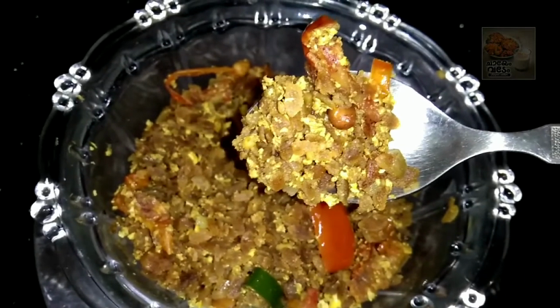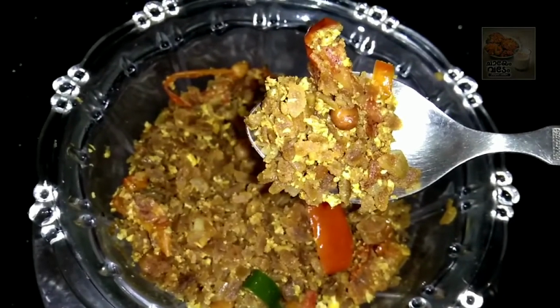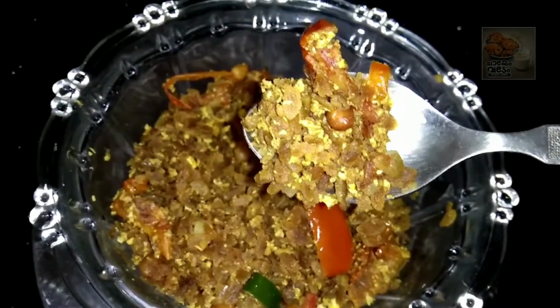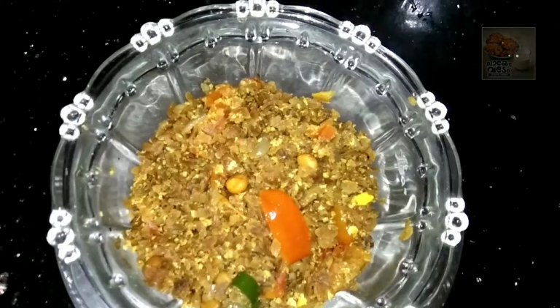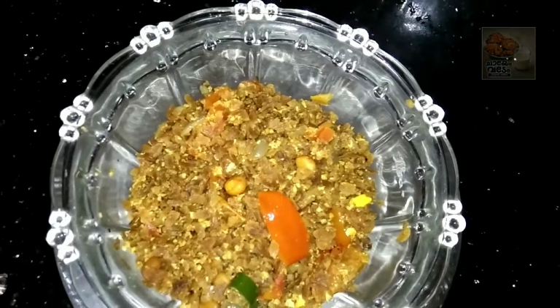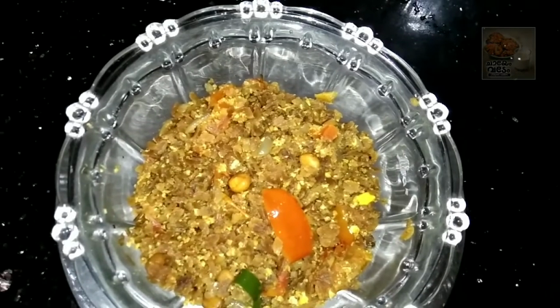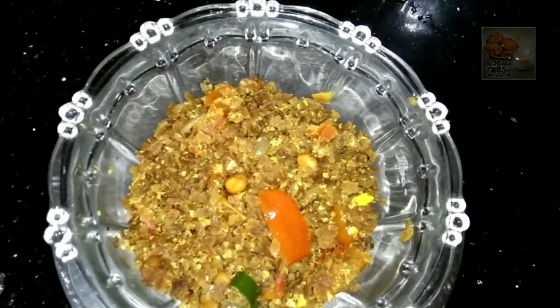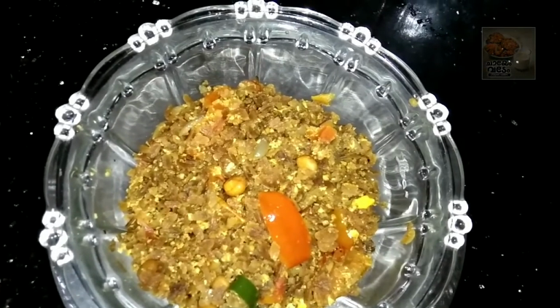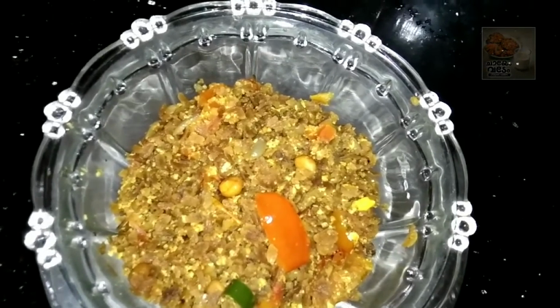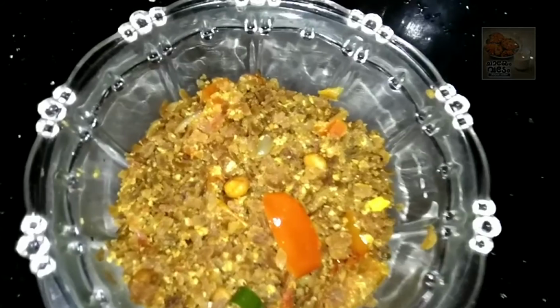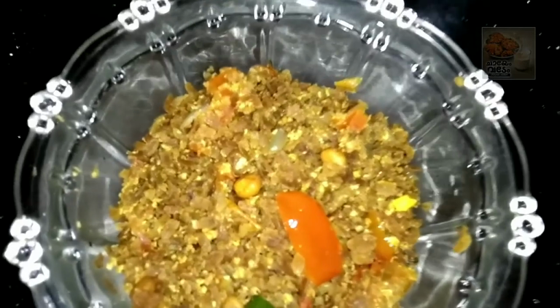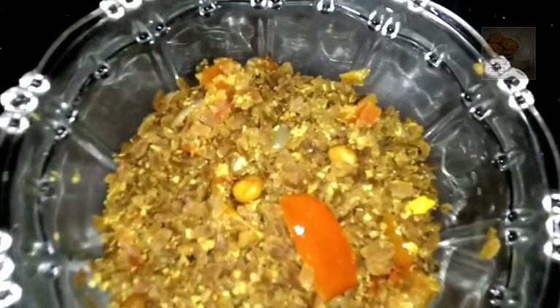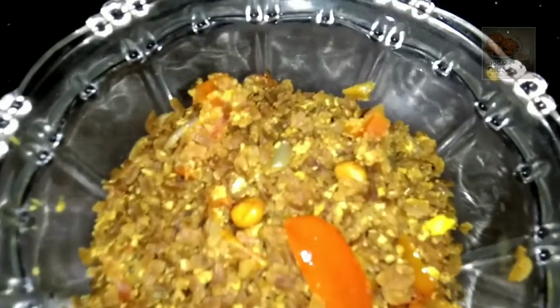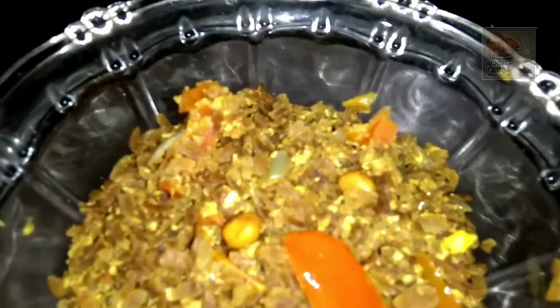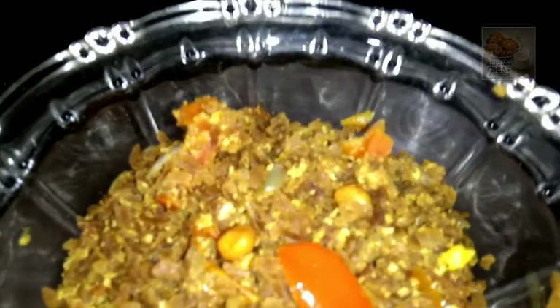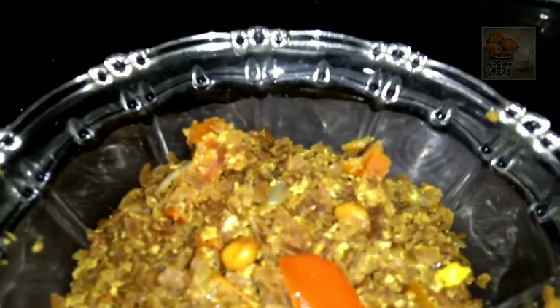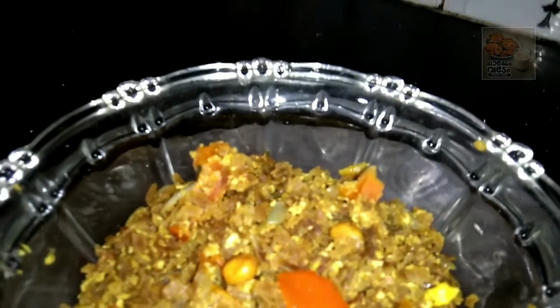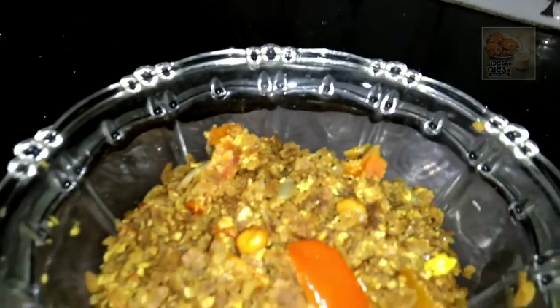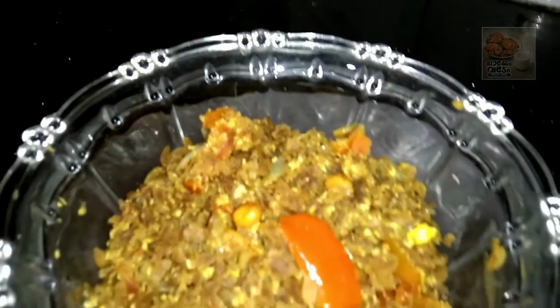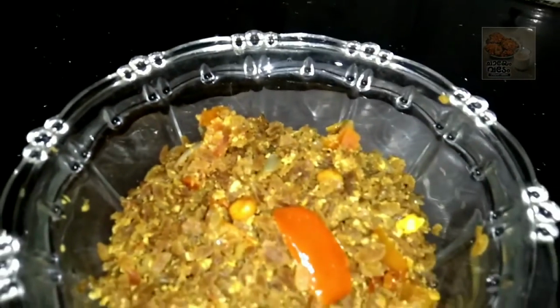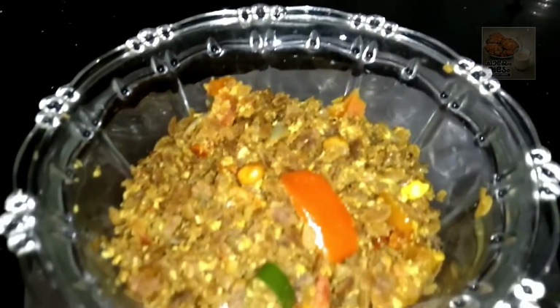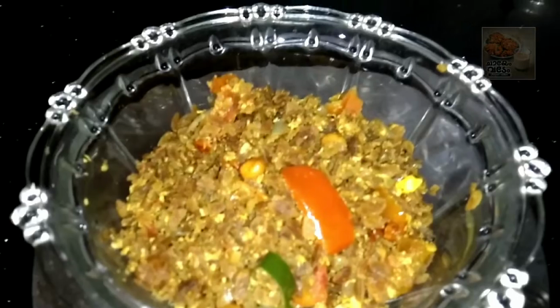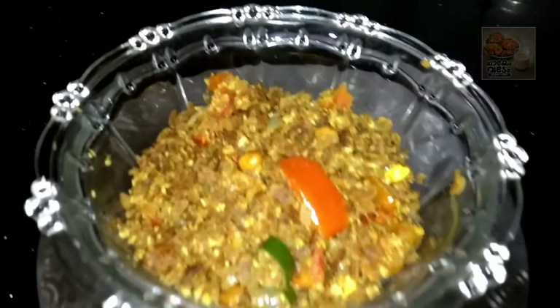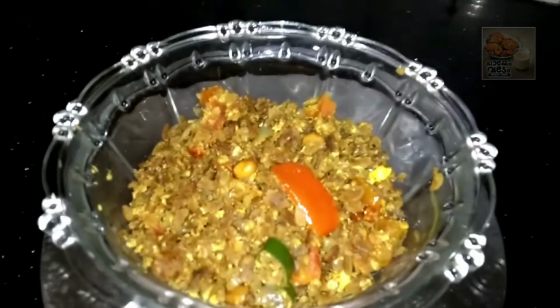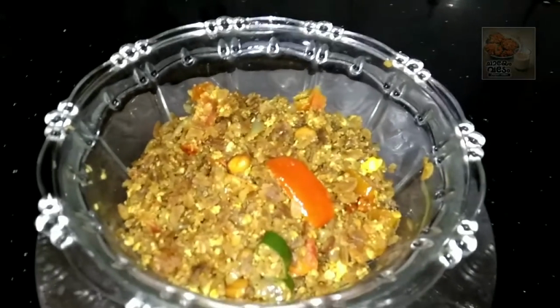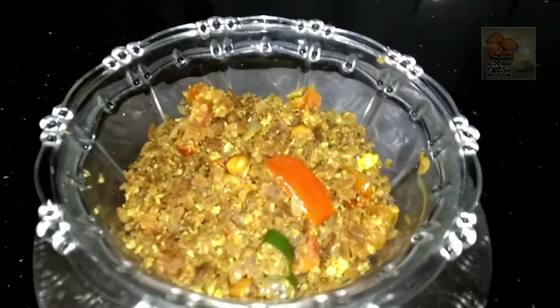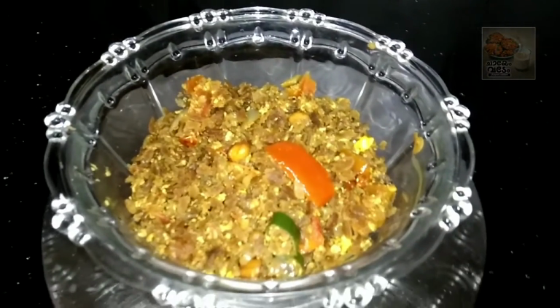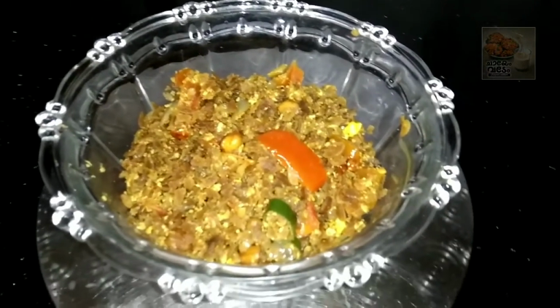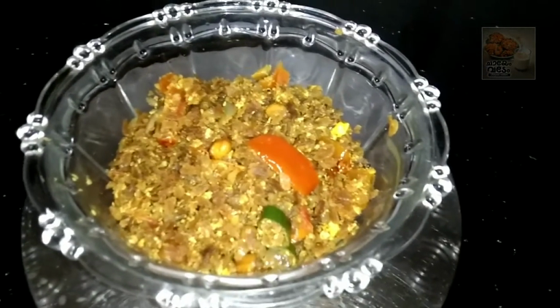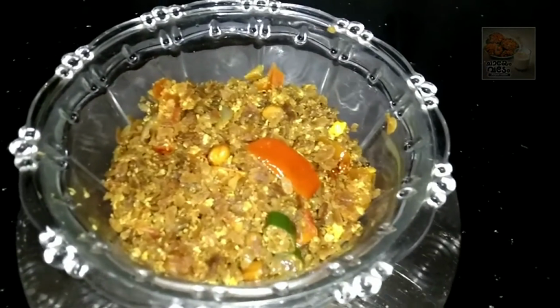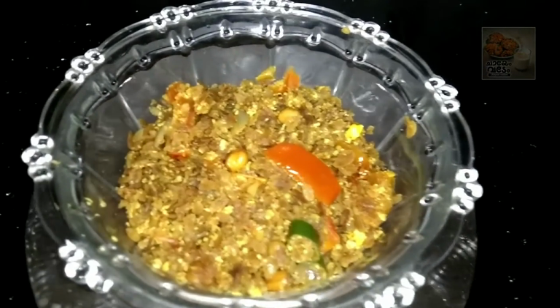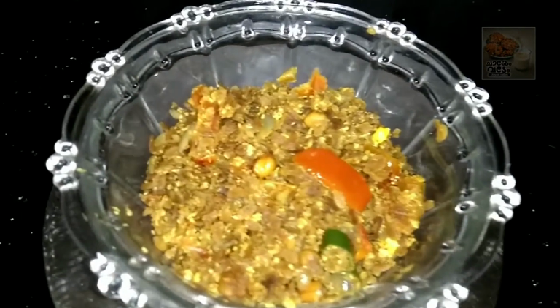It's a breakfast item here. You can try the best if you want to try it. You can take the best recipe.